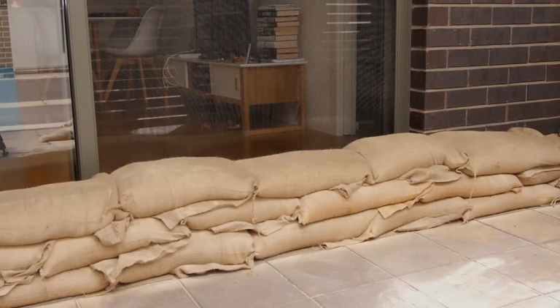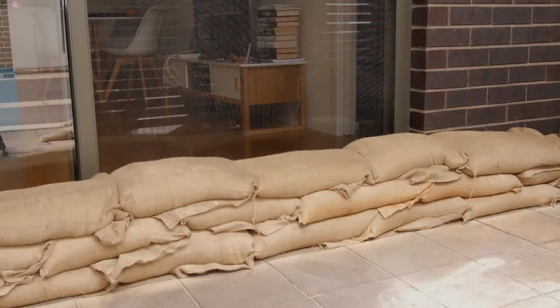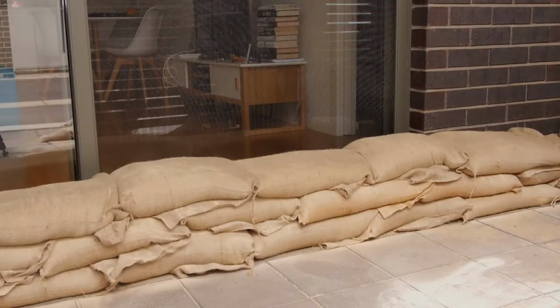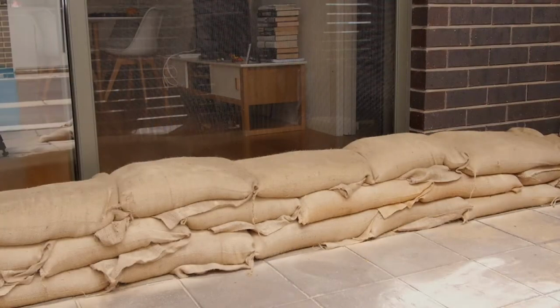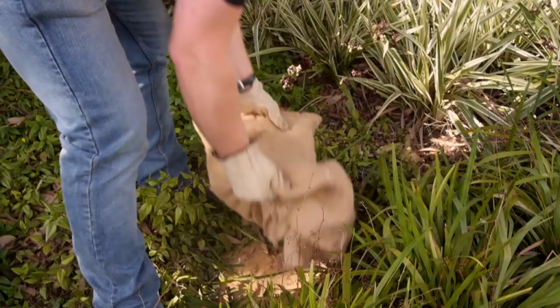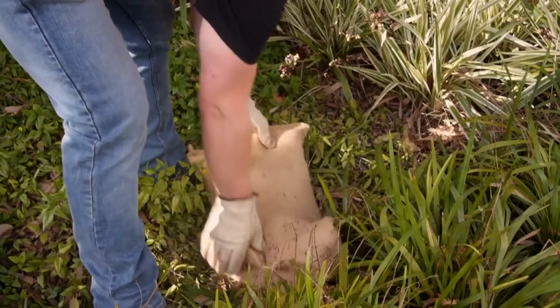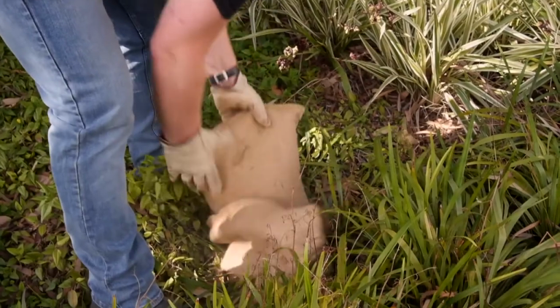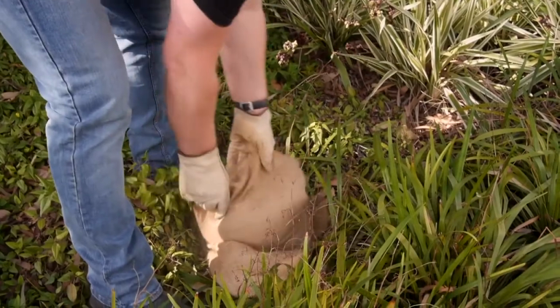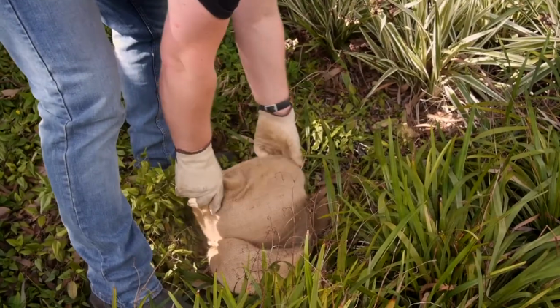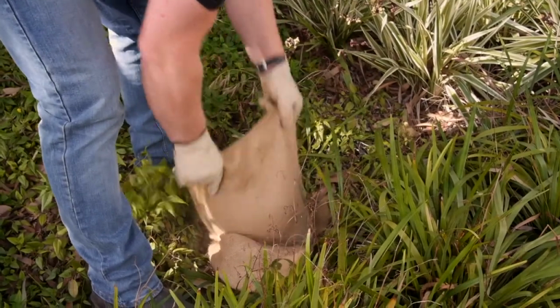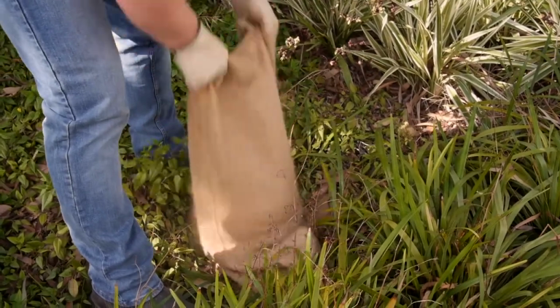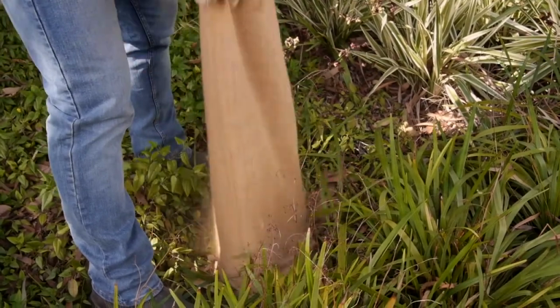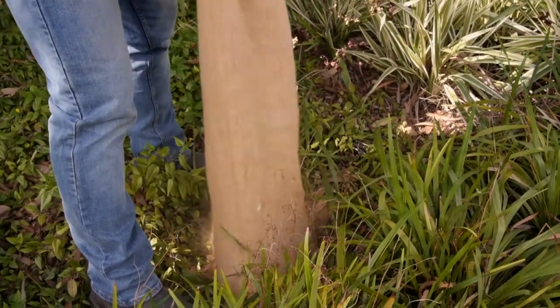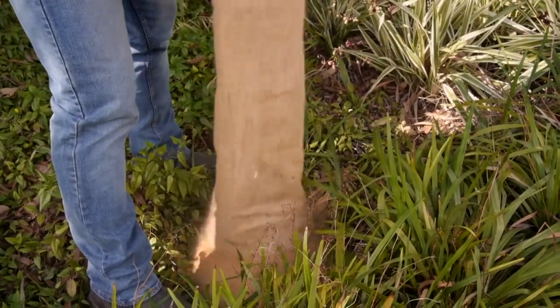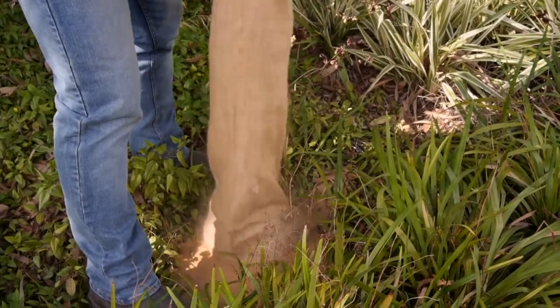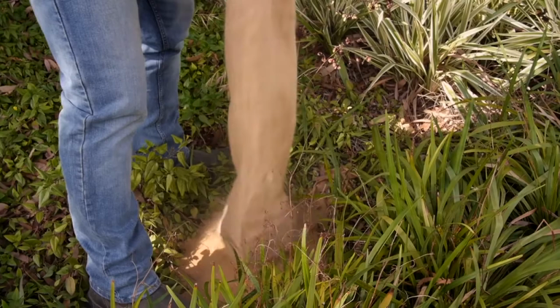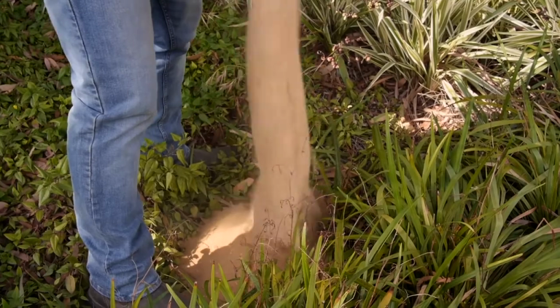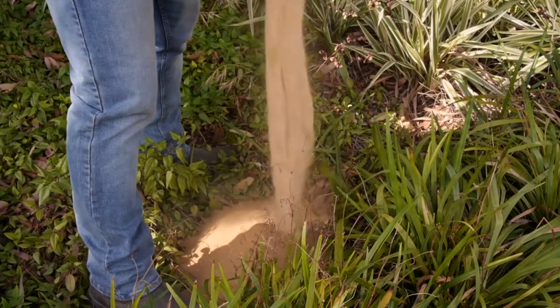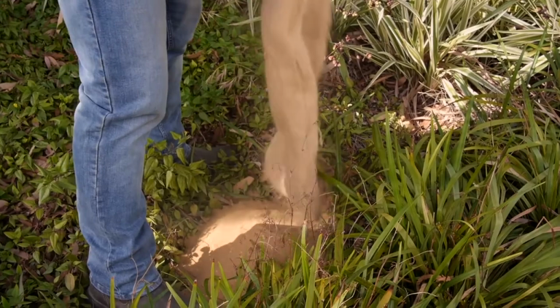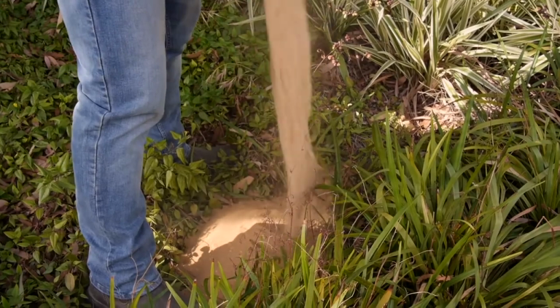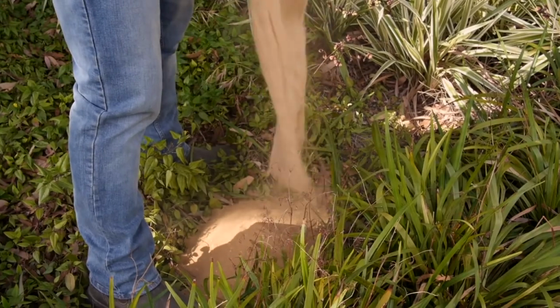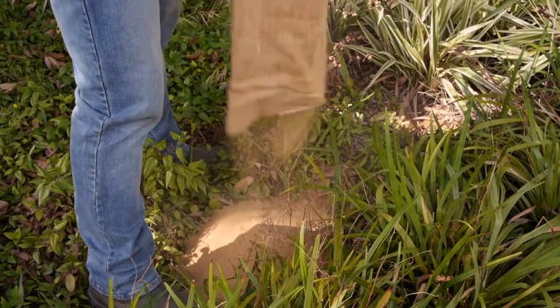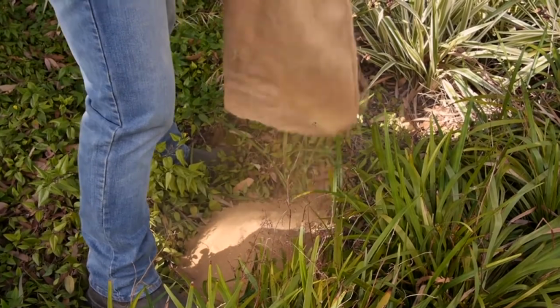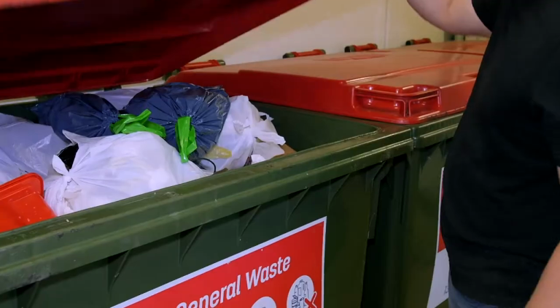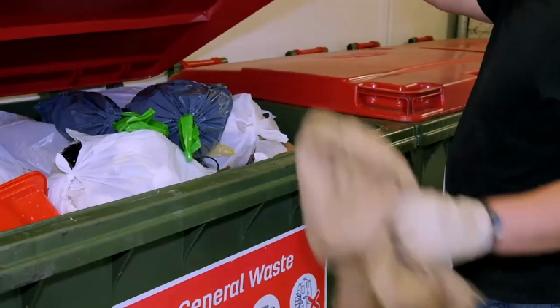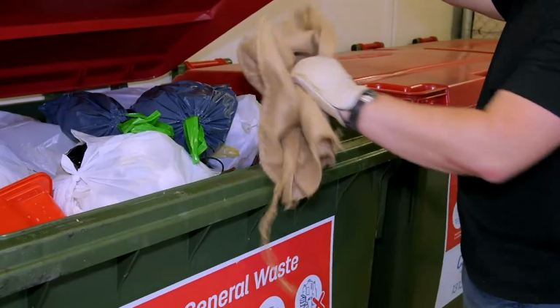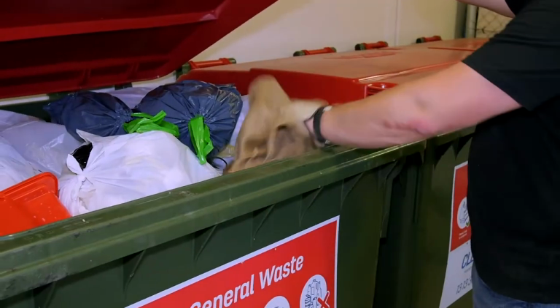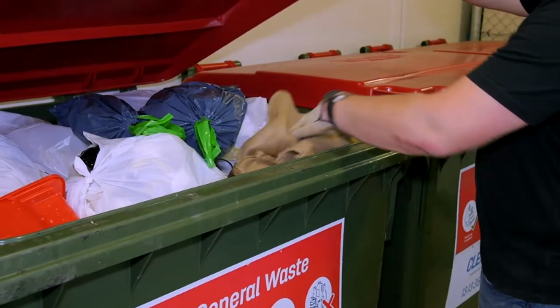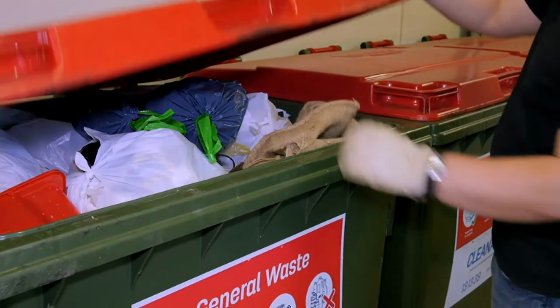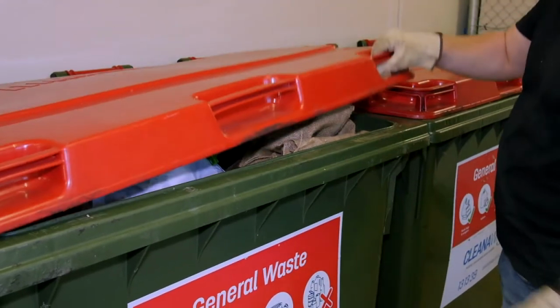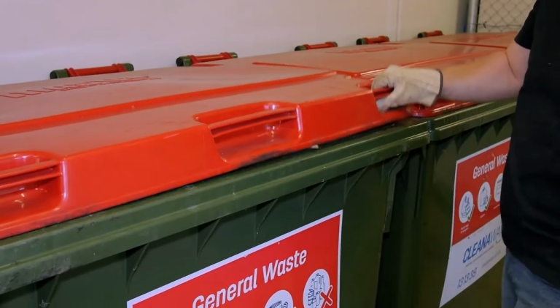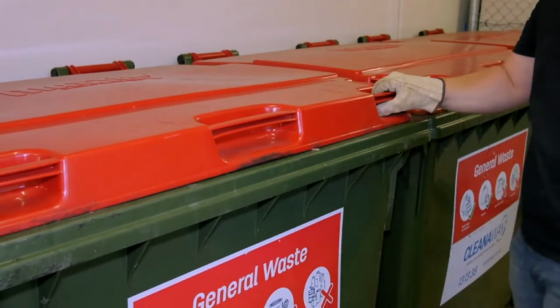Finally, dispose of the sandbags appropriately. One of the things you can do is empty the contents onto a garden bed and drop the empty bag into your household rubbish.